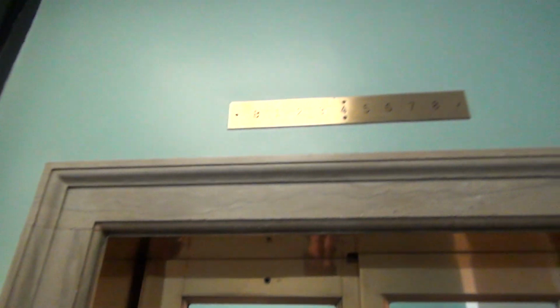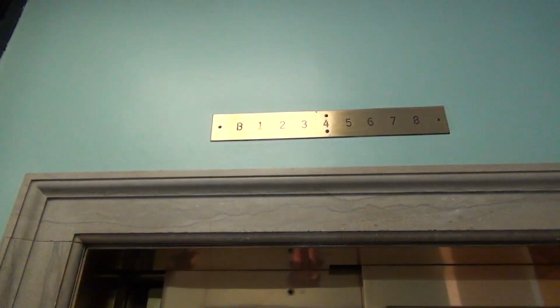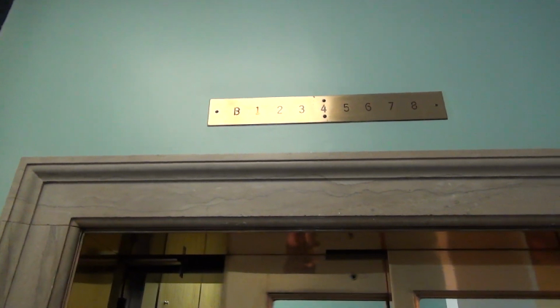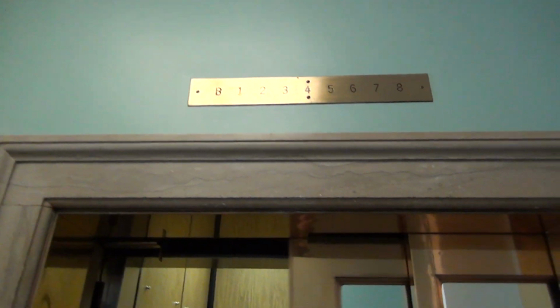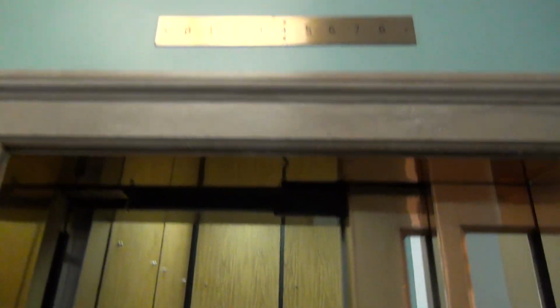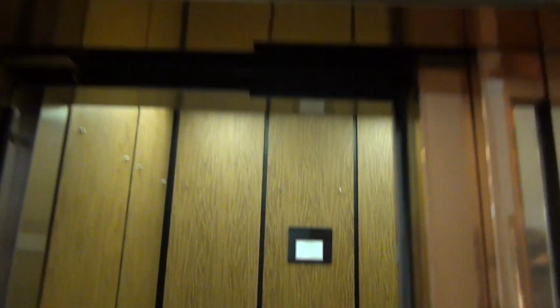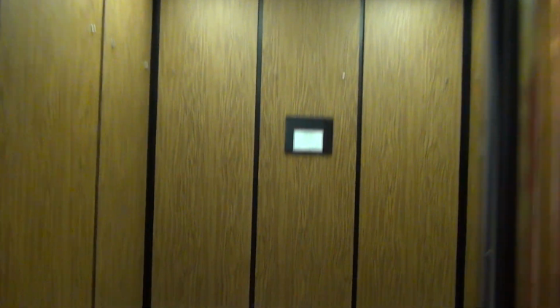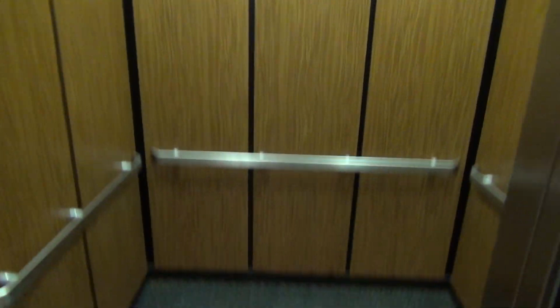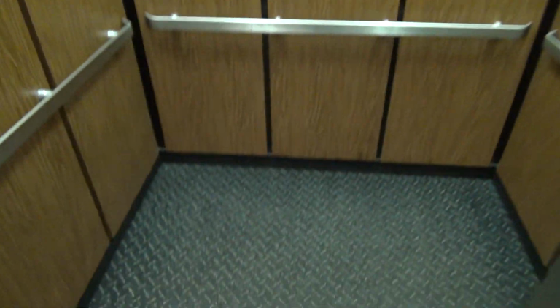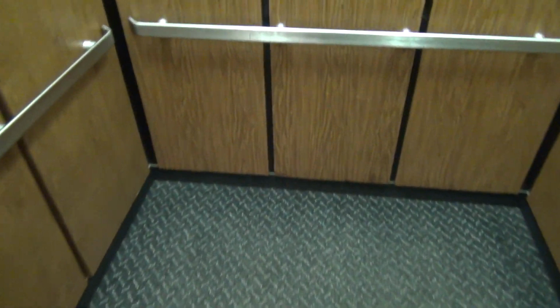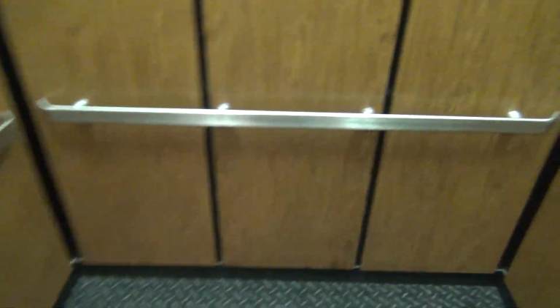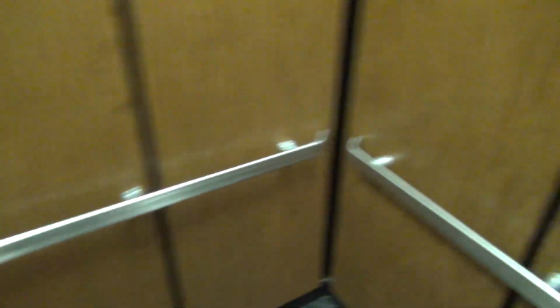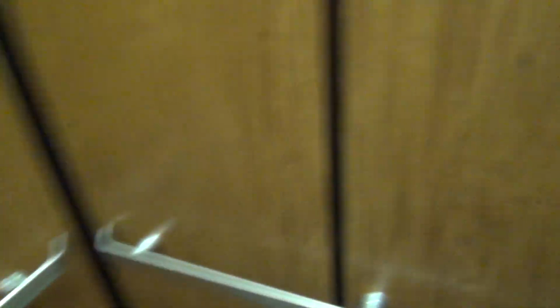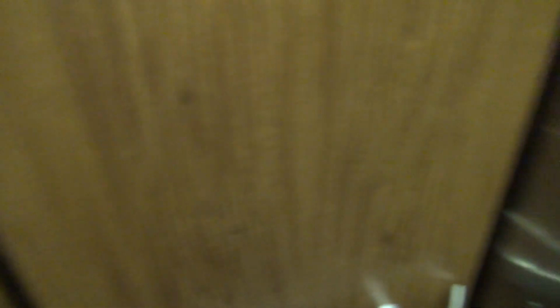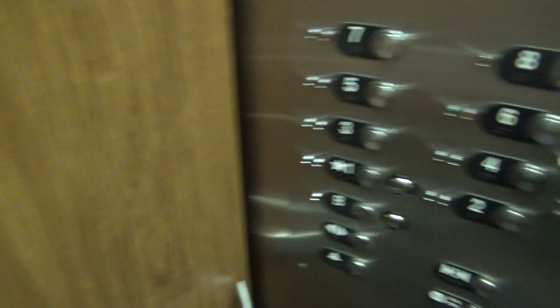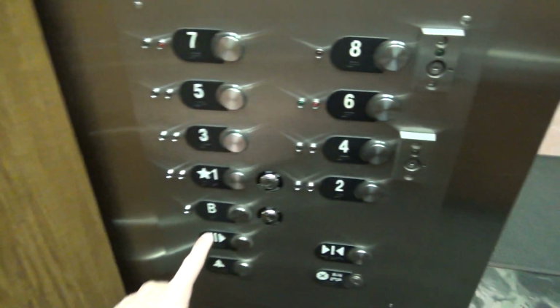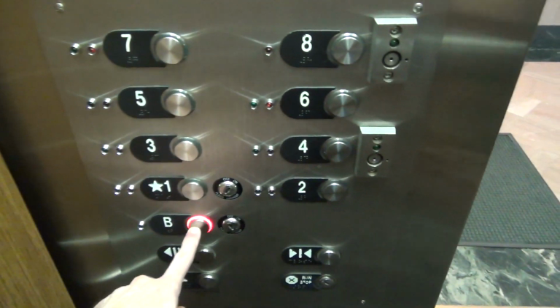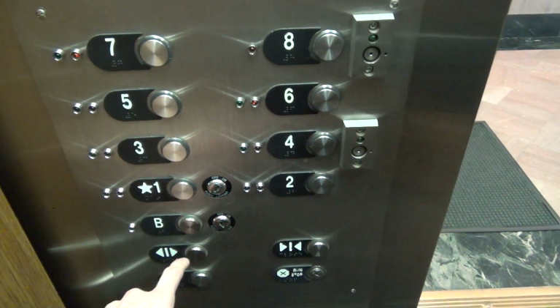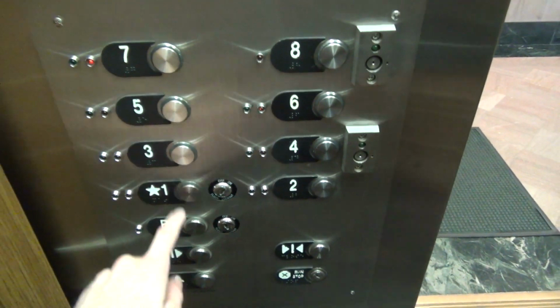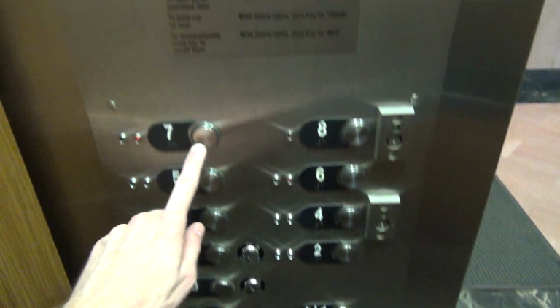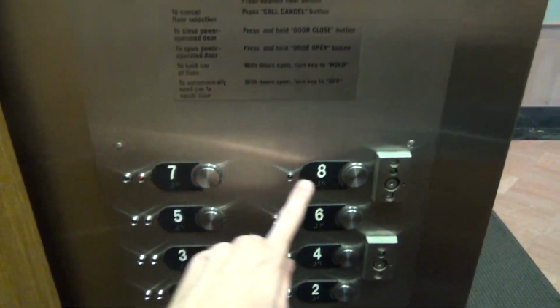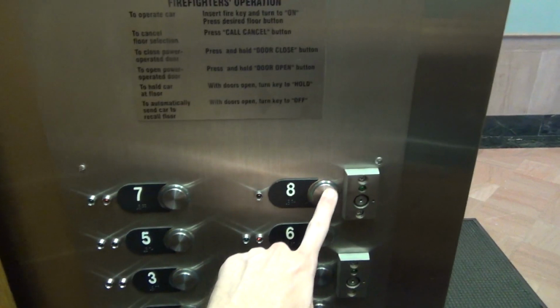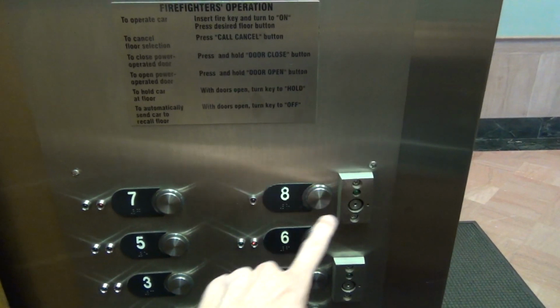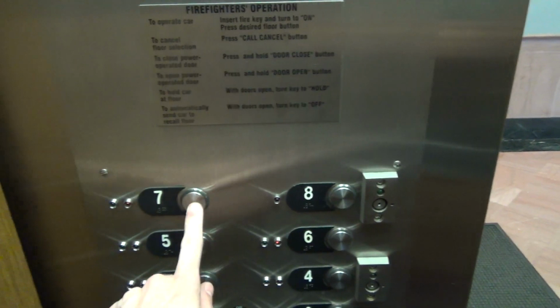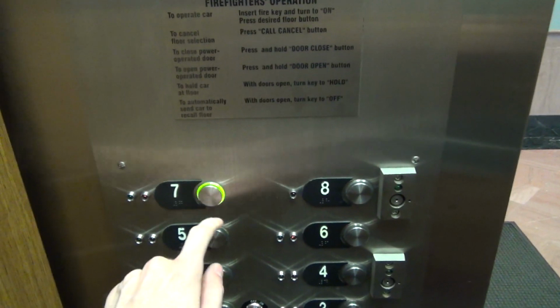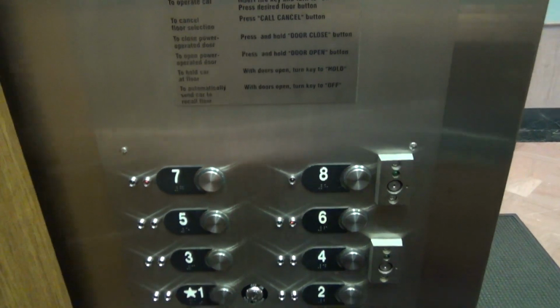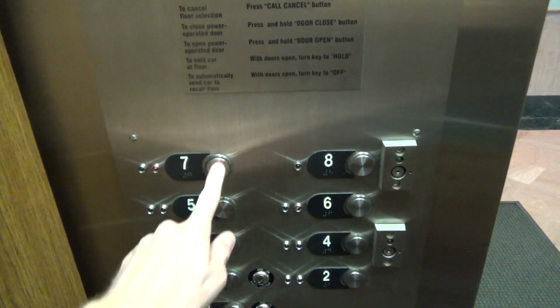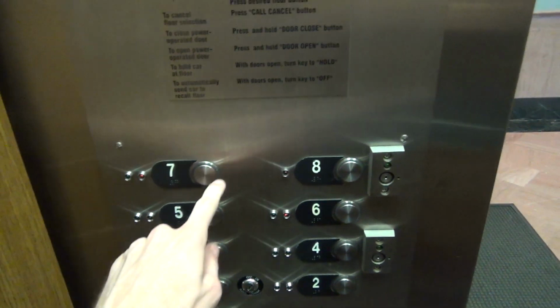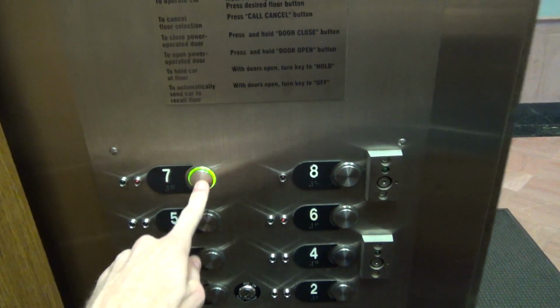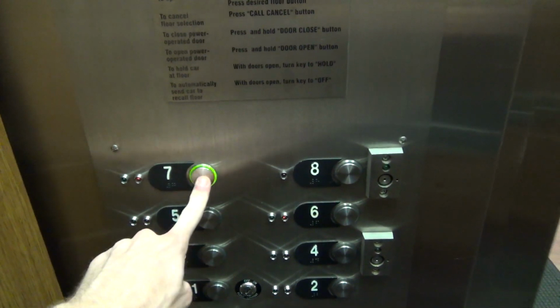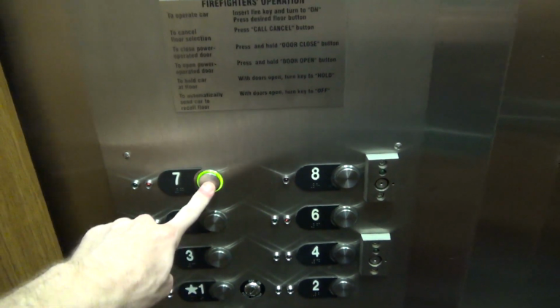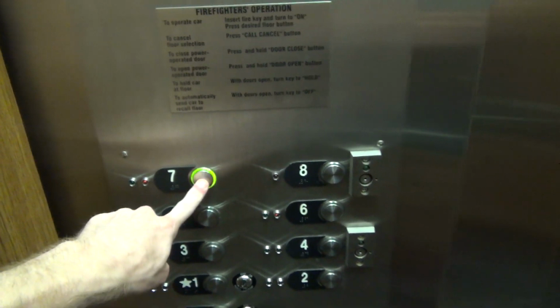They're on different controllers. No, they're on the same controllers — I just have to push down. Let's go to eight. Seven. Oh, it's got a switch direction.